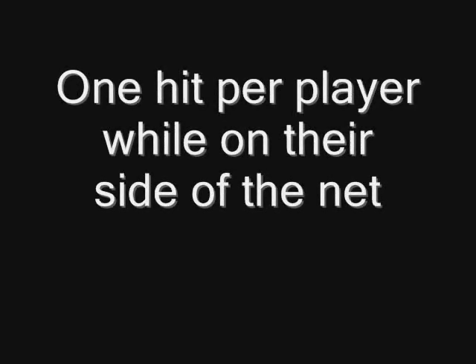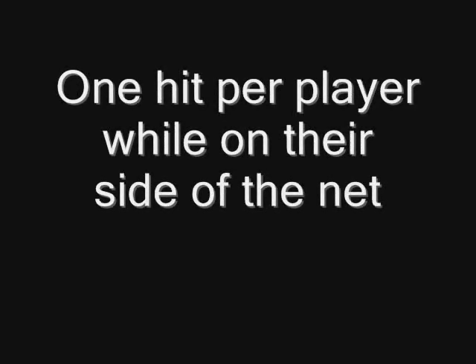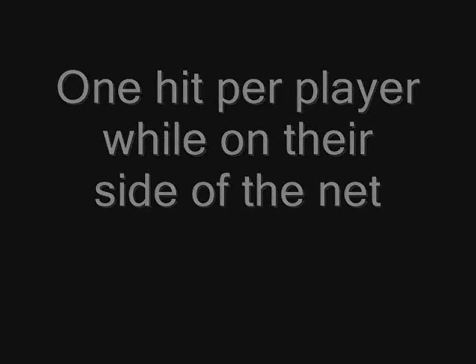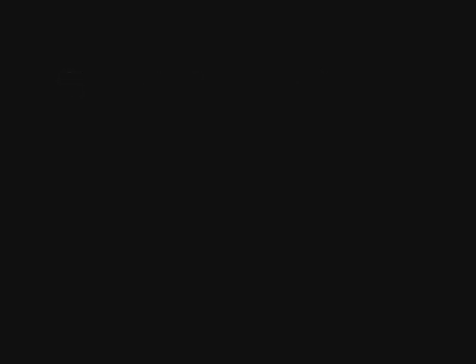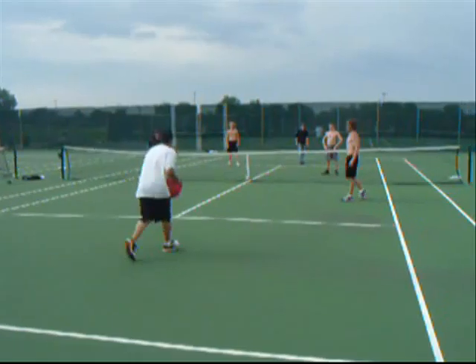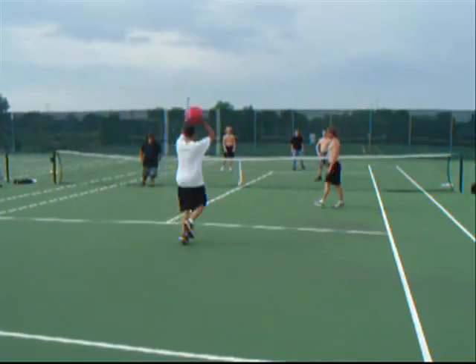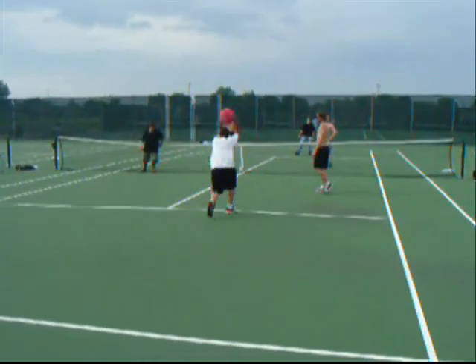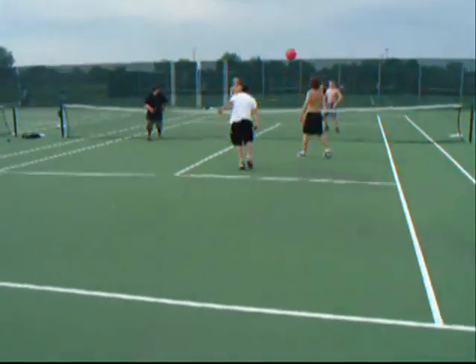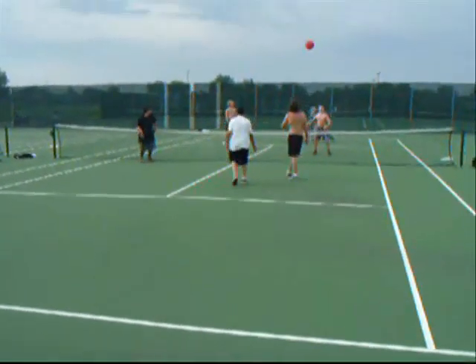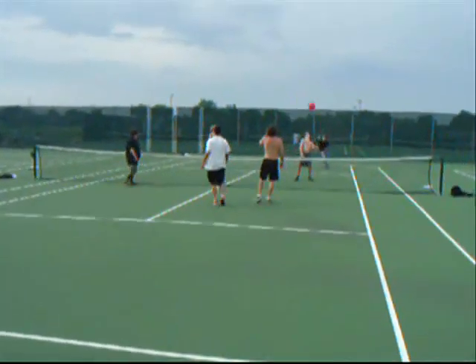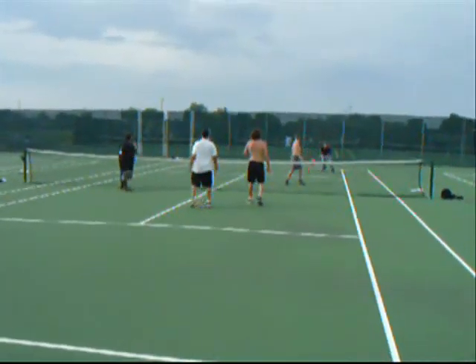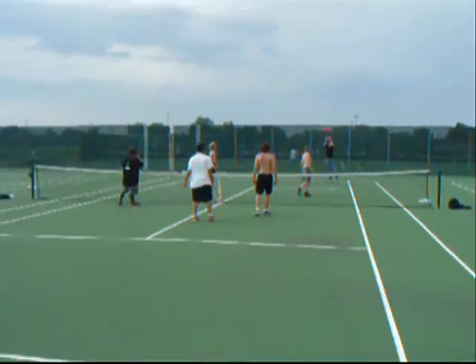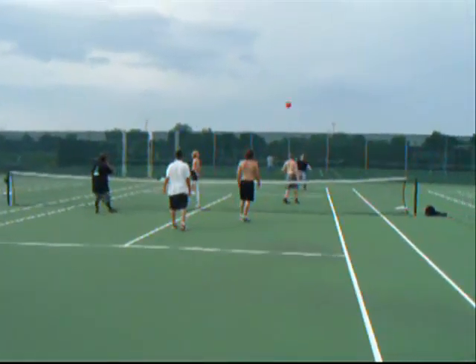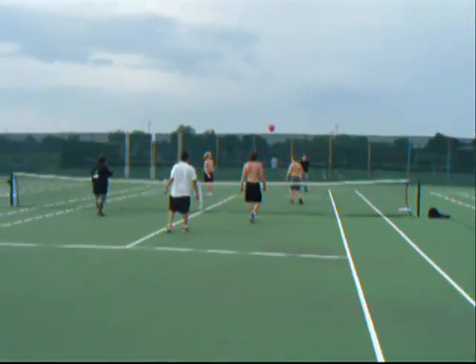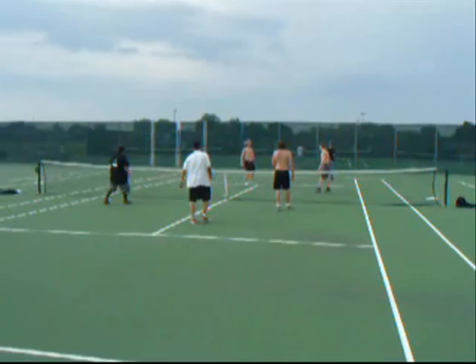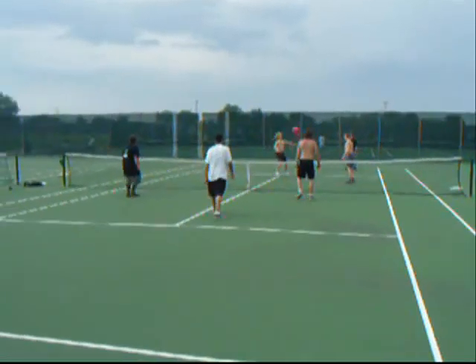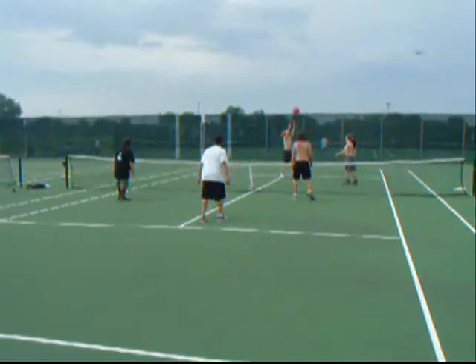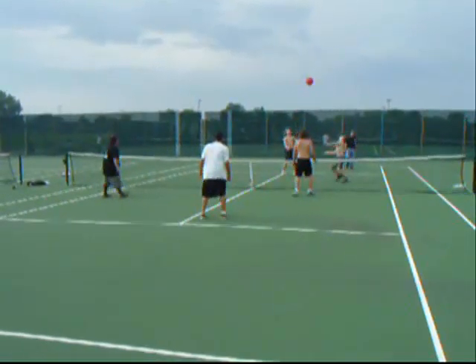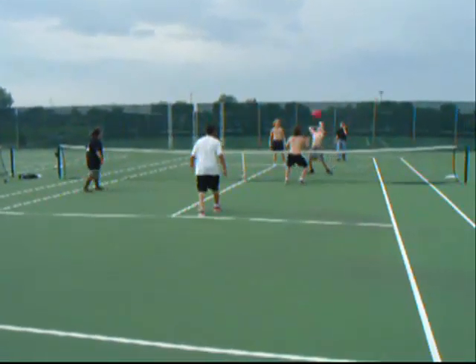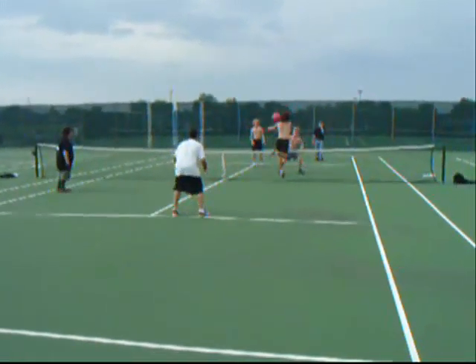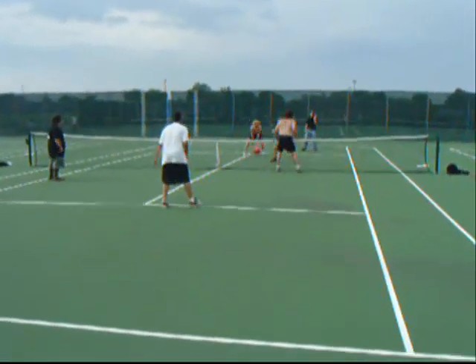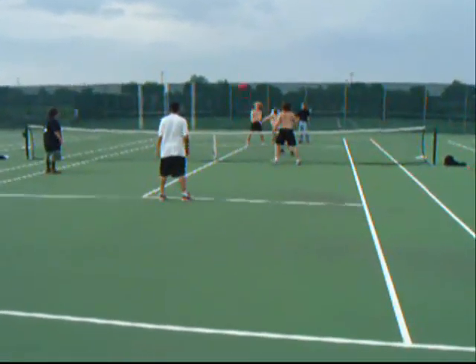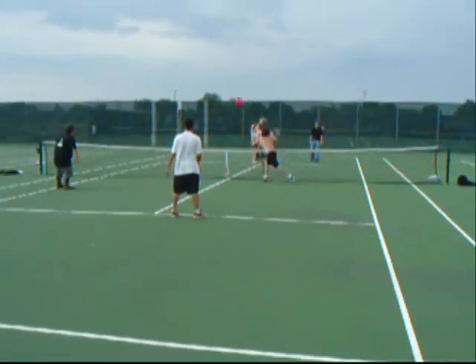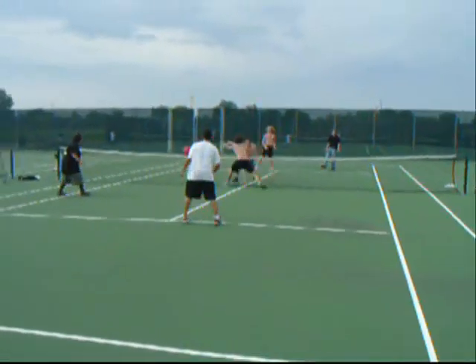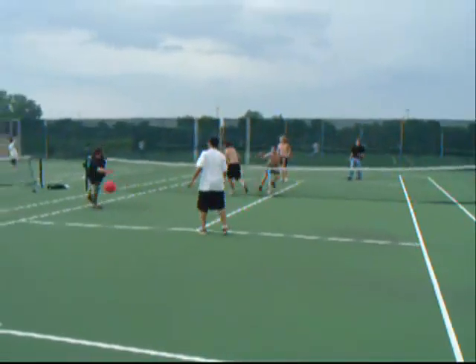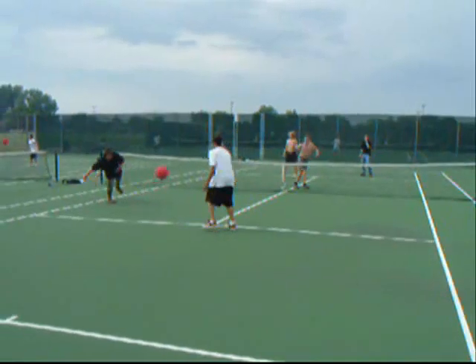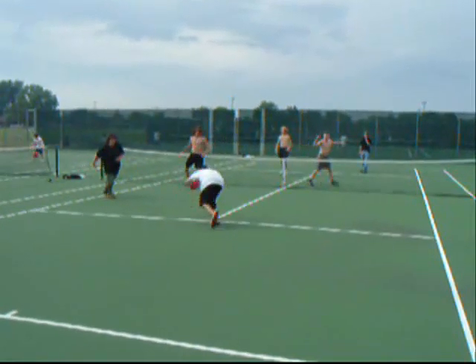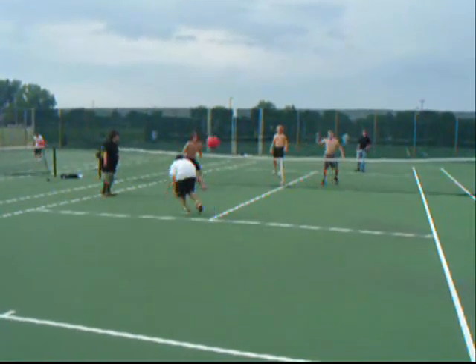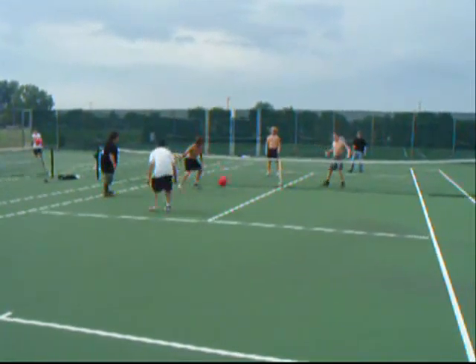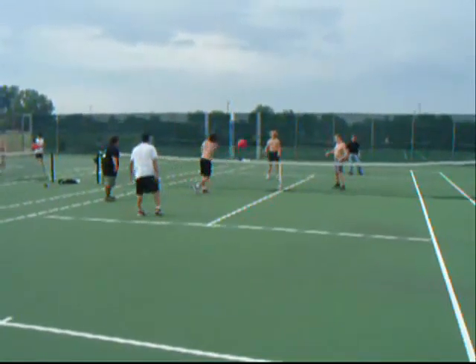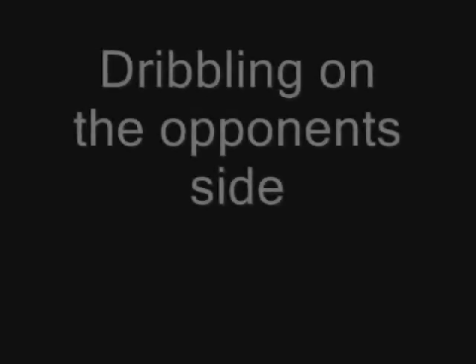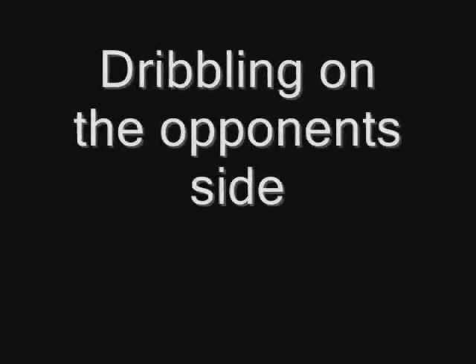One hand per player on your side of the net. That's easy — each person gets one. None of that volleyball stuff where one person gets two hits, or person A, person B, person A. No. Just one per person.